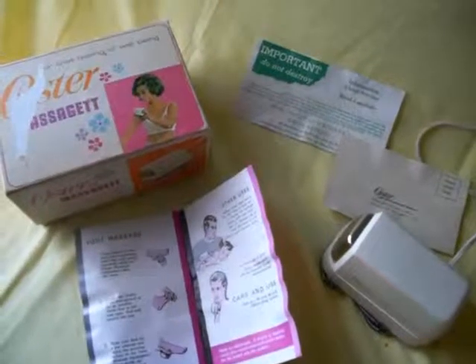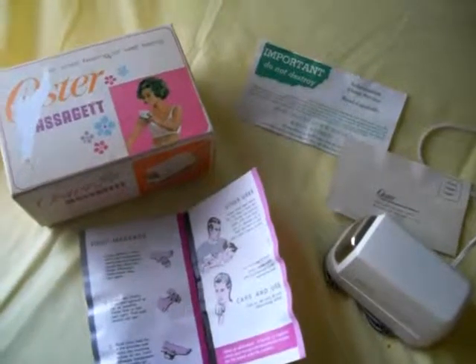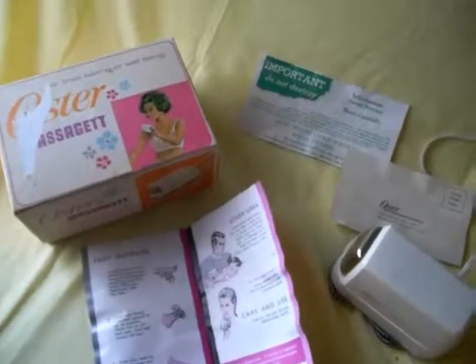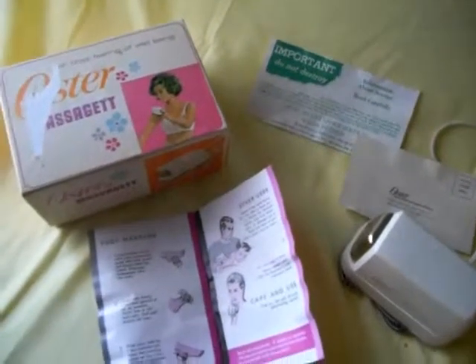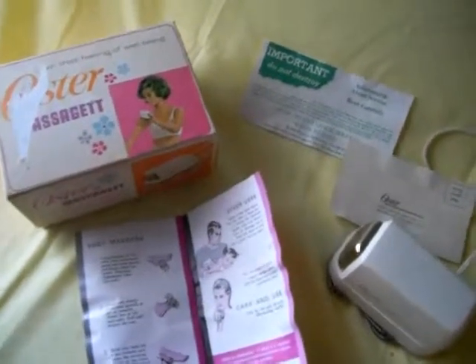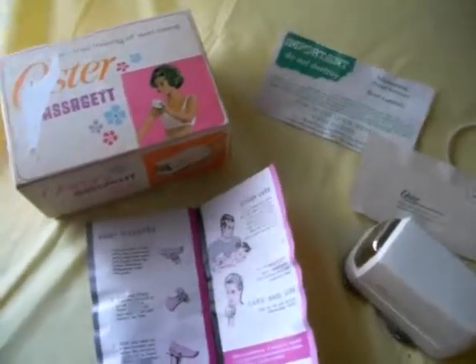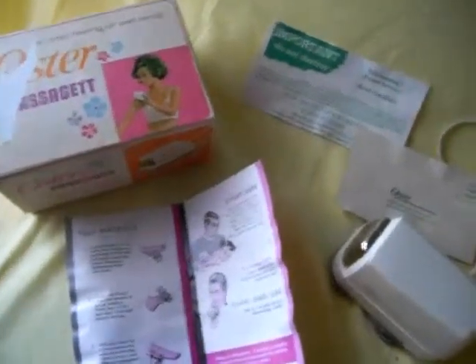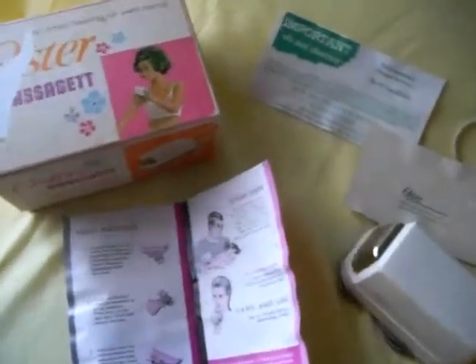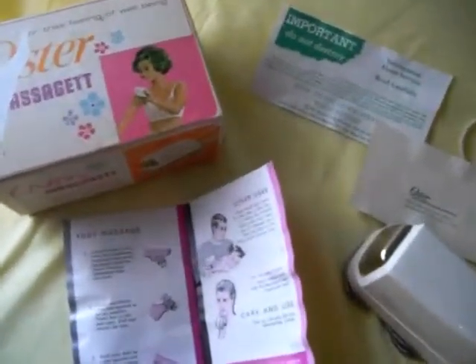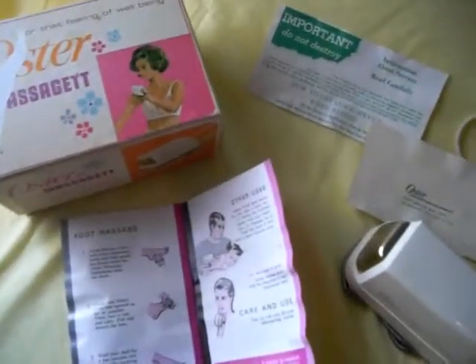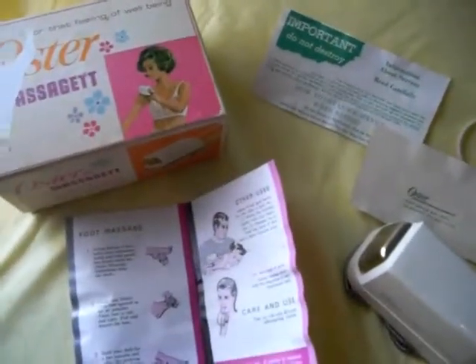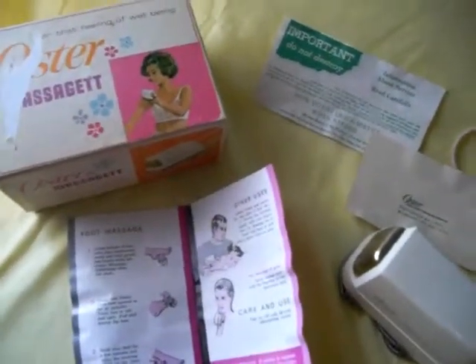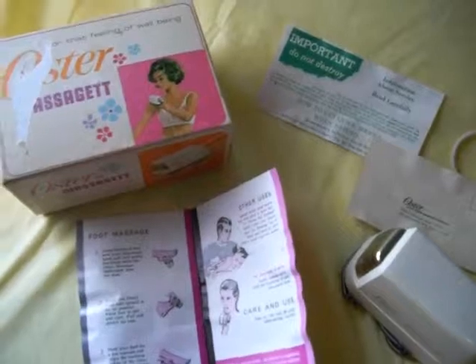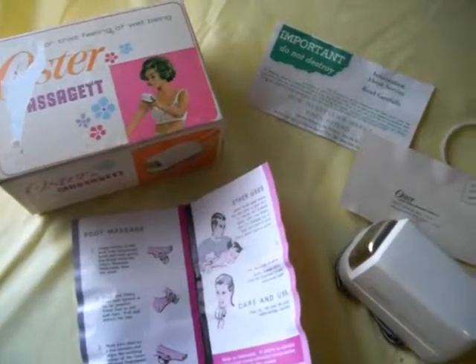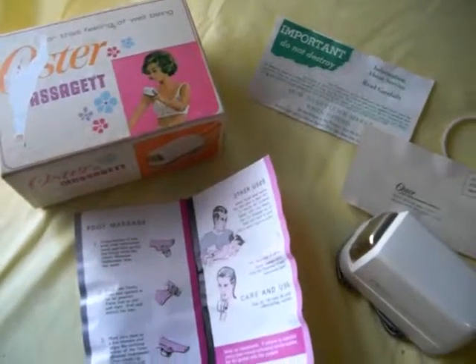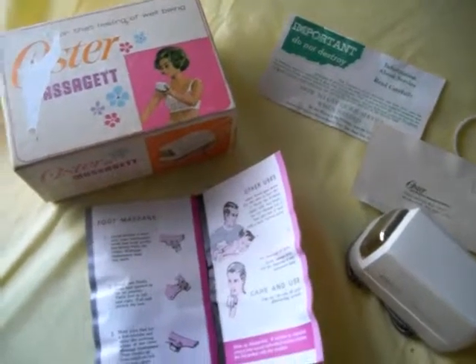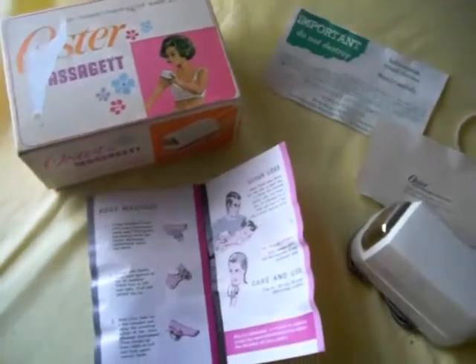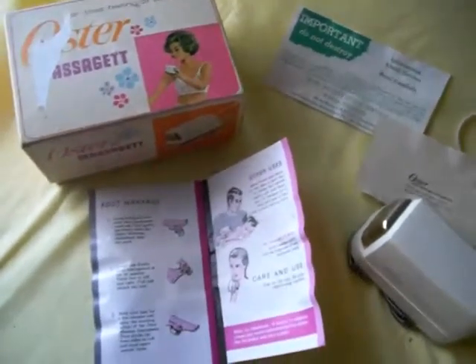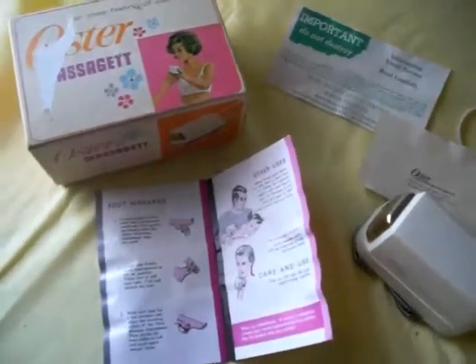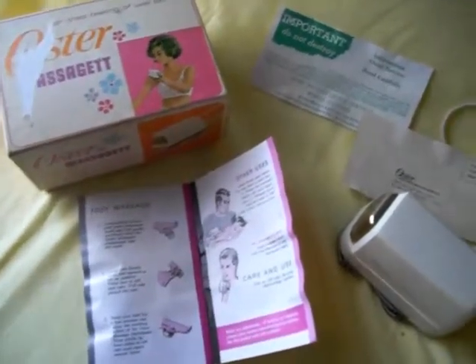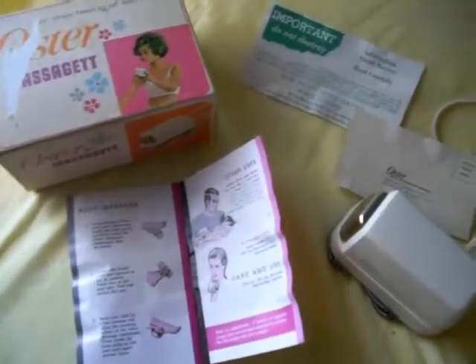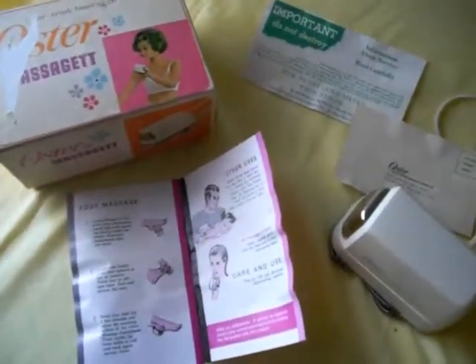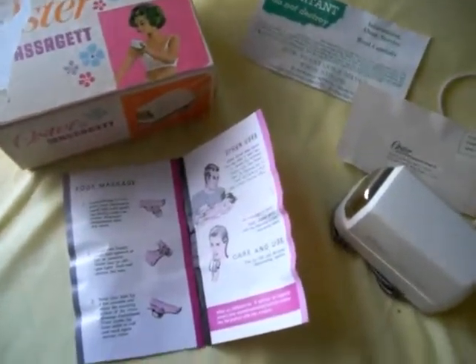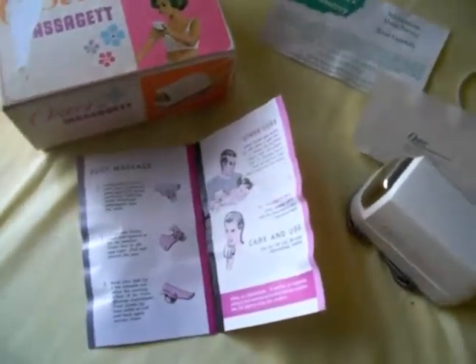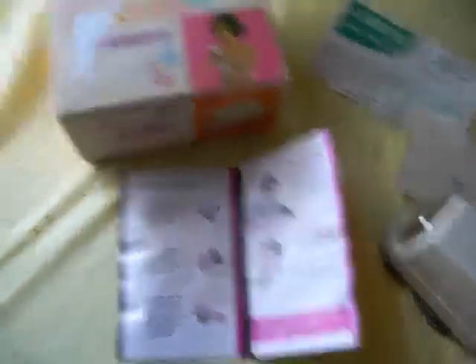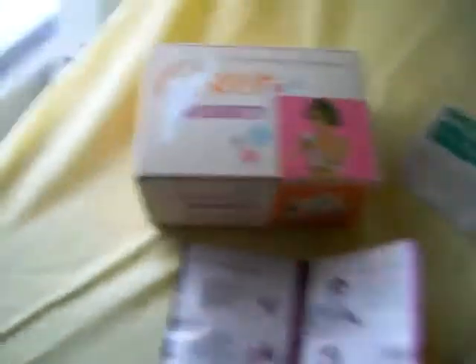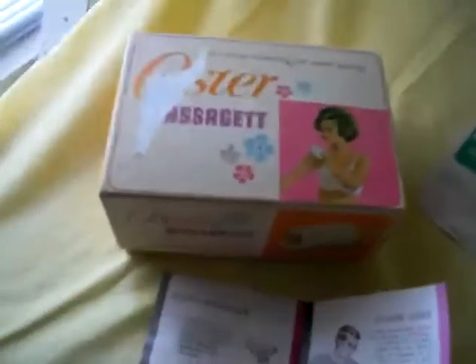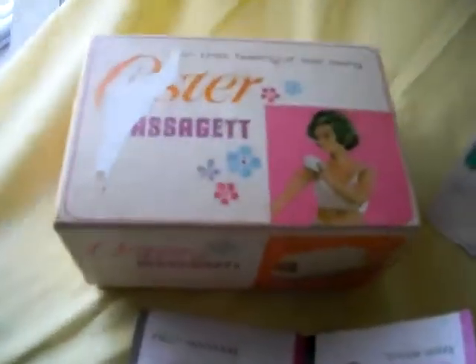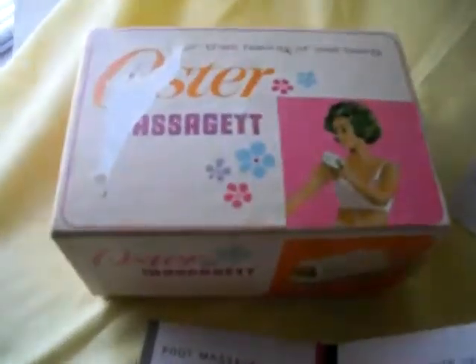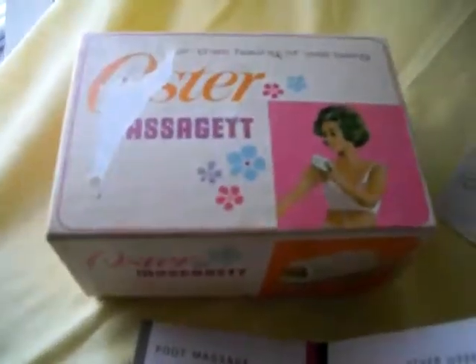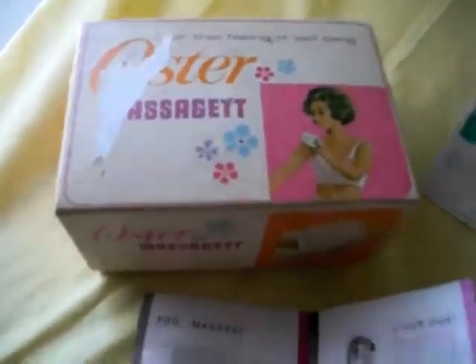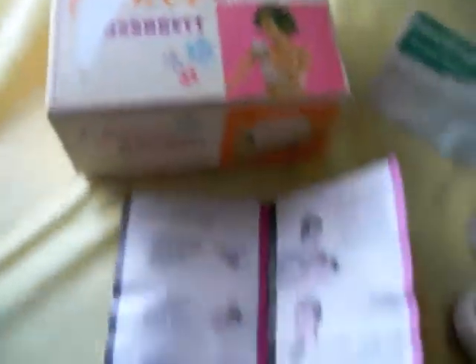Okay, welcome to my auction. Up for this auction I have an Oster personal massager. I believe it's from 1969 and I have the original box, as you can see right here.